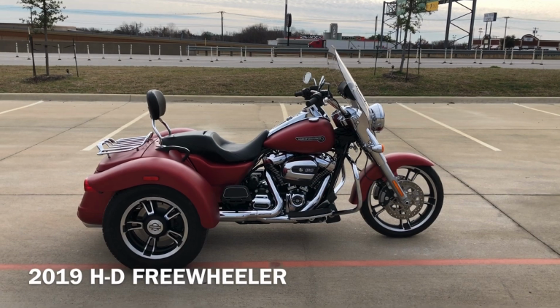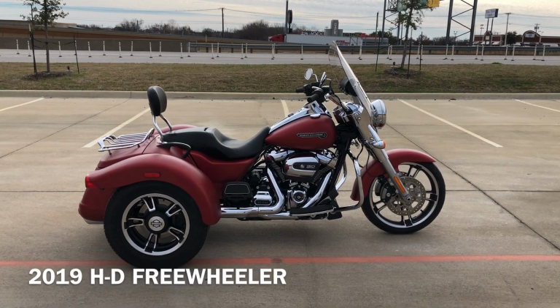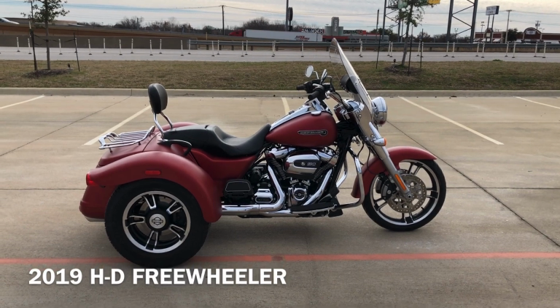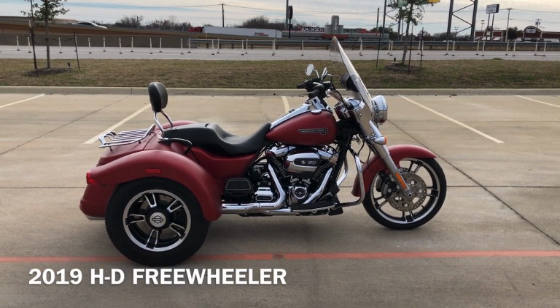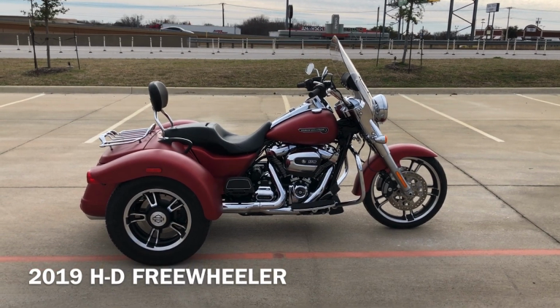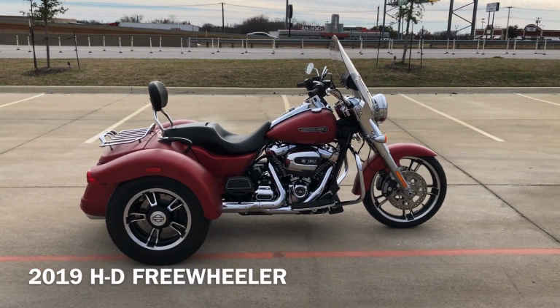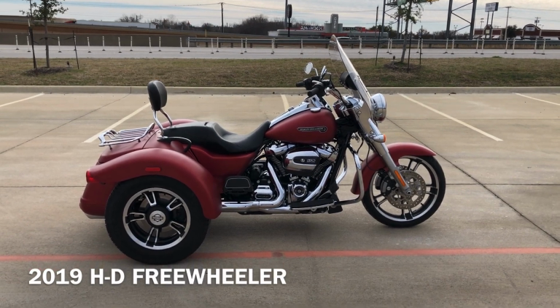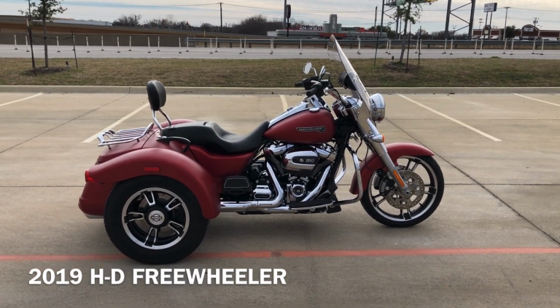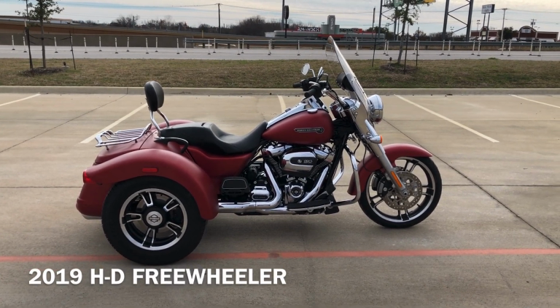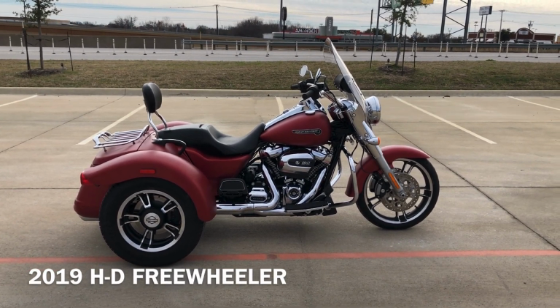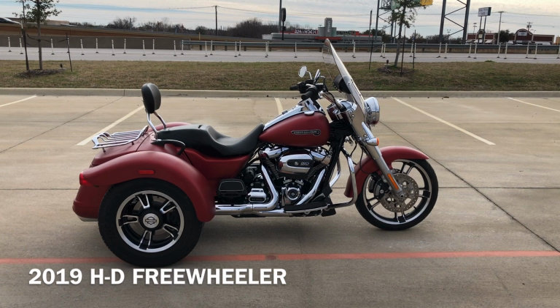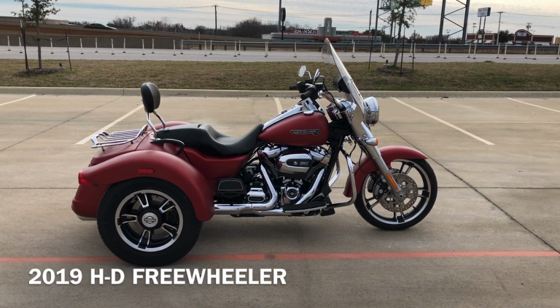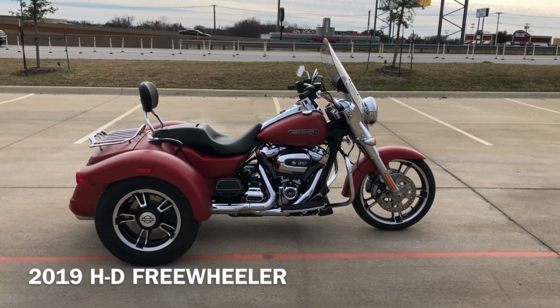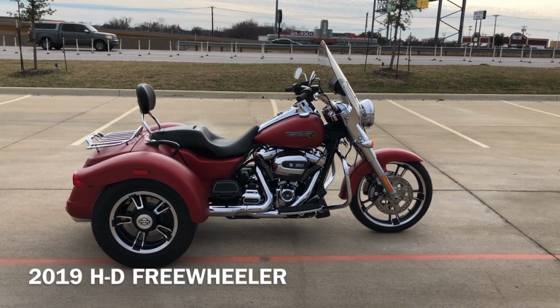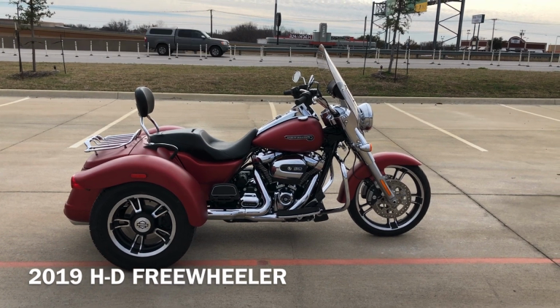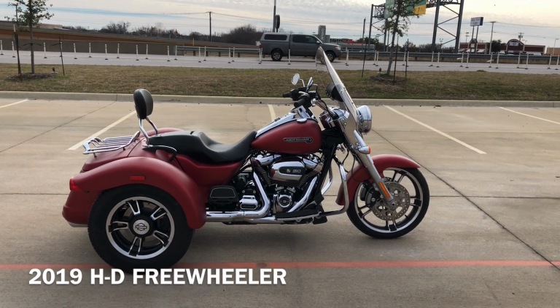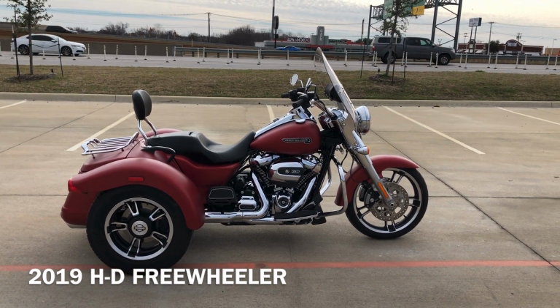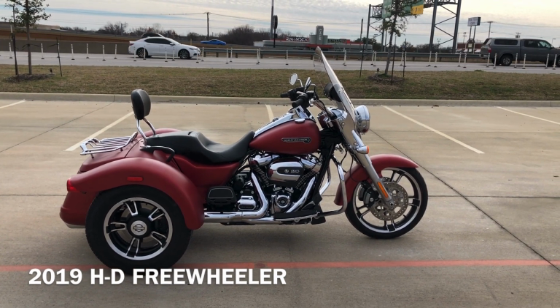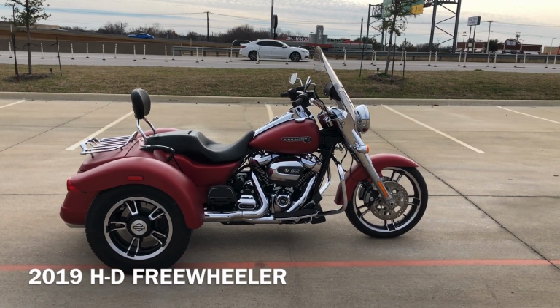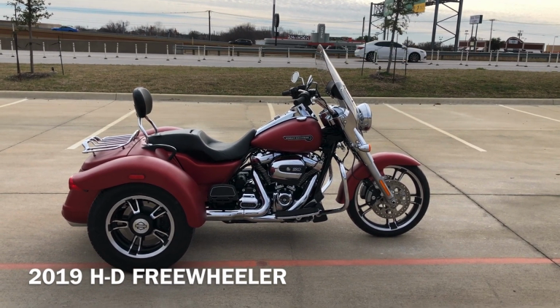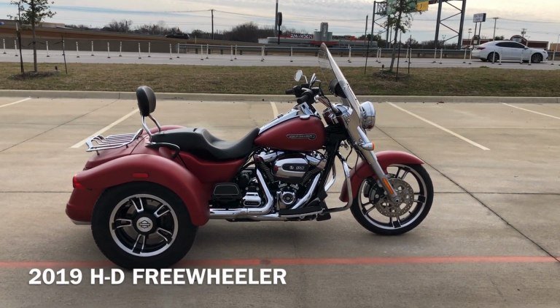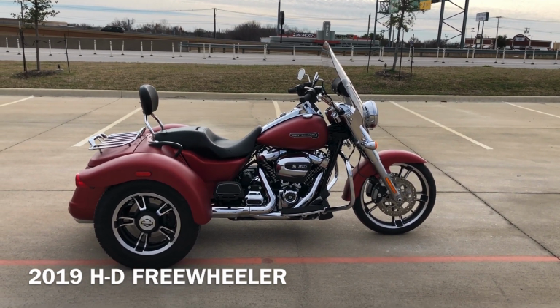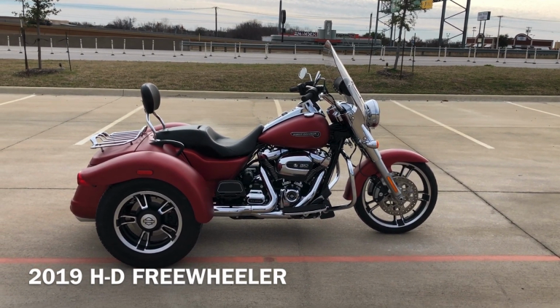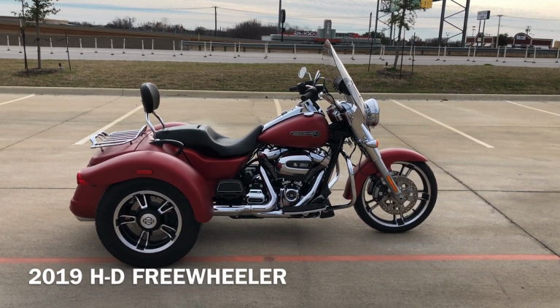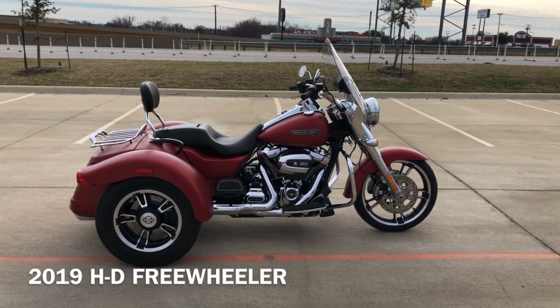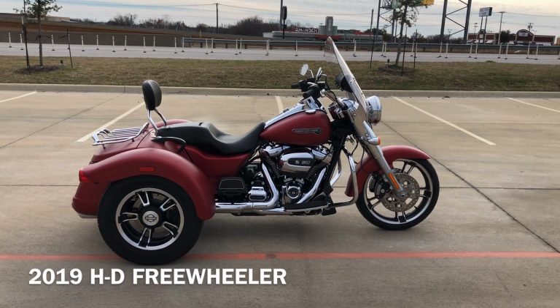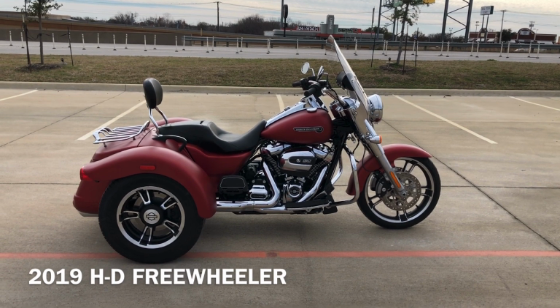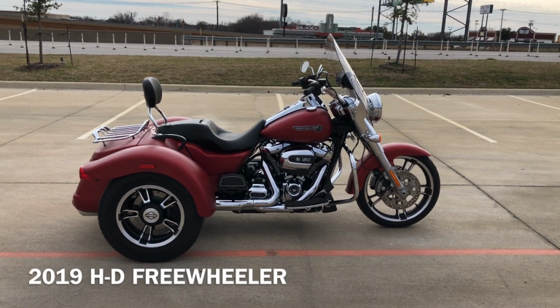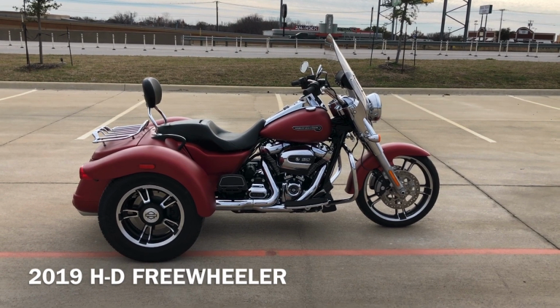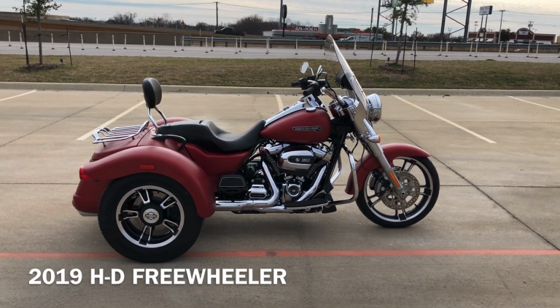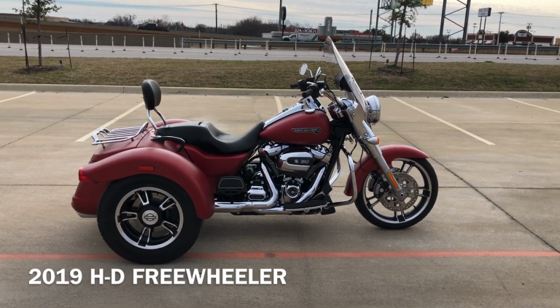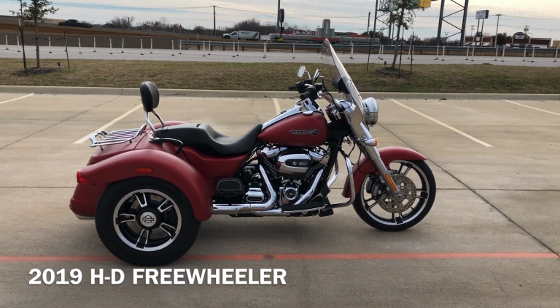Howdy folks, this is Rusty with American Motorcycle Trading Company here in Bedford, Texas. We've got a 2019 Harley-Davidson Freewheeler, and this is going to be one of our certified pre-owned motorcycles.